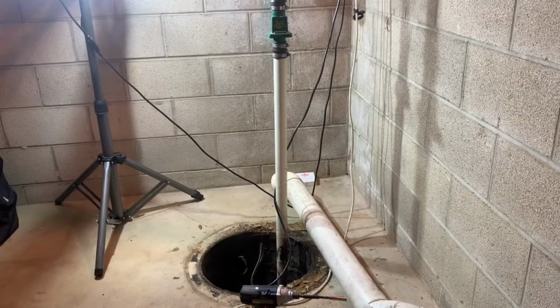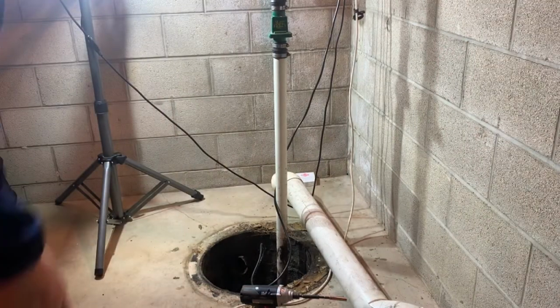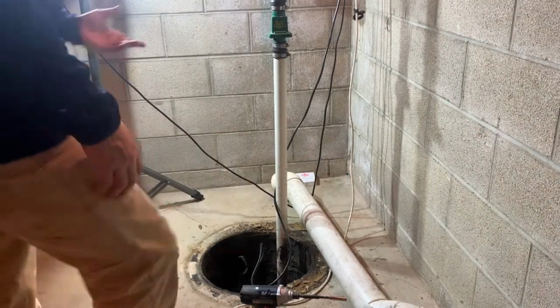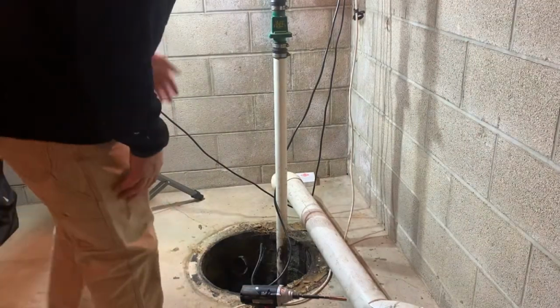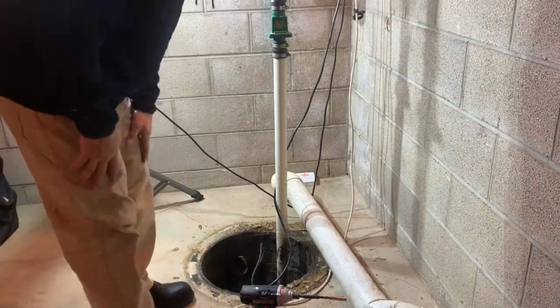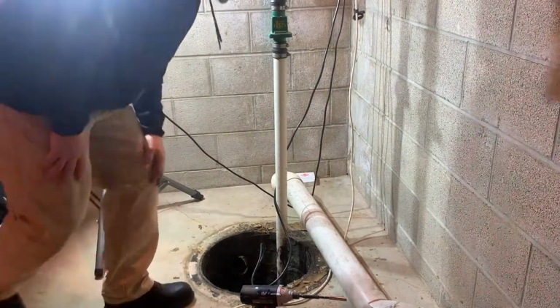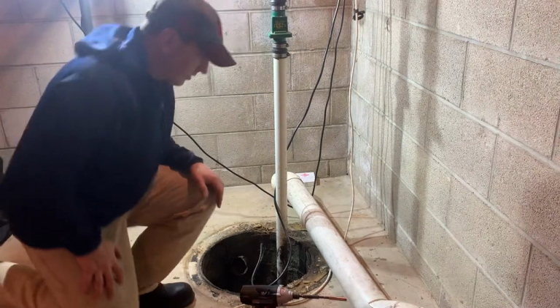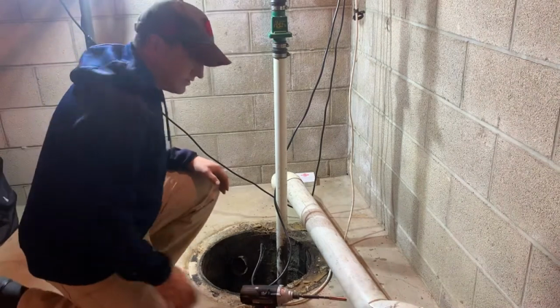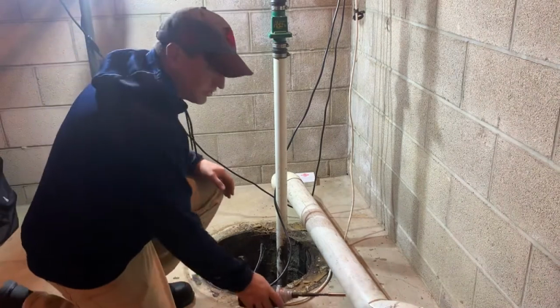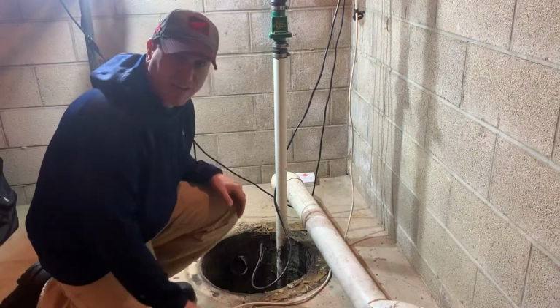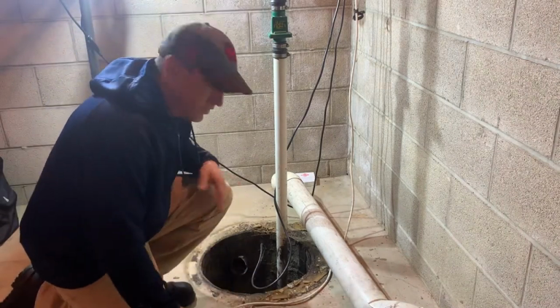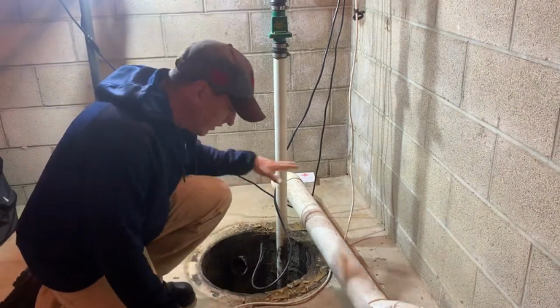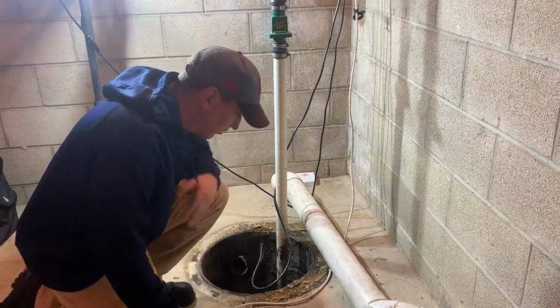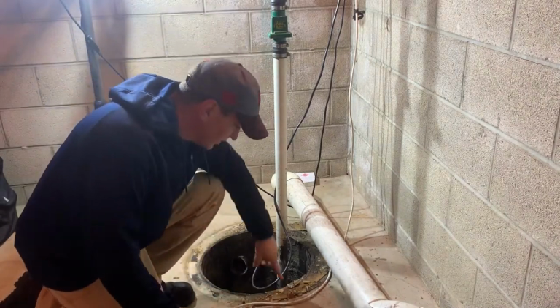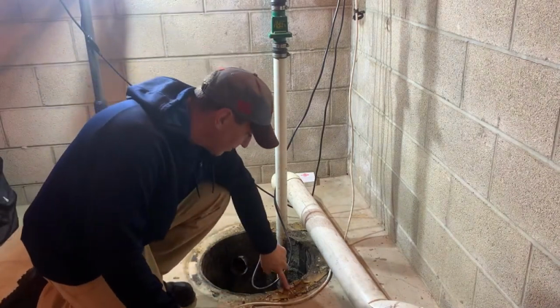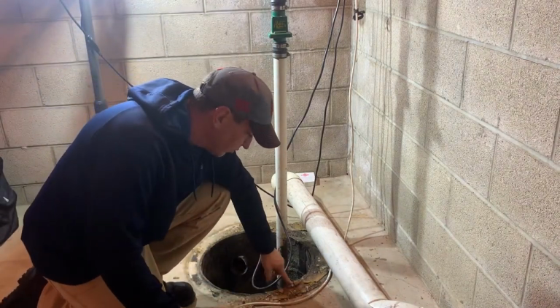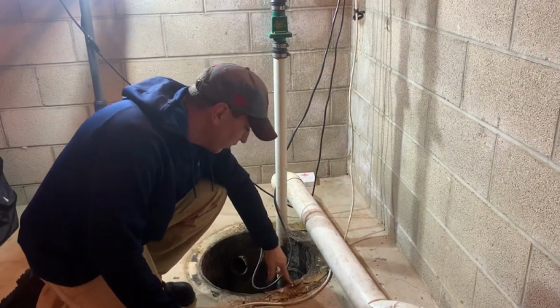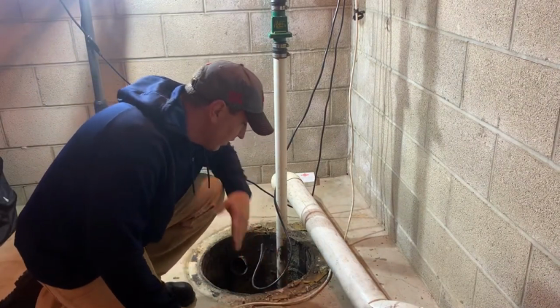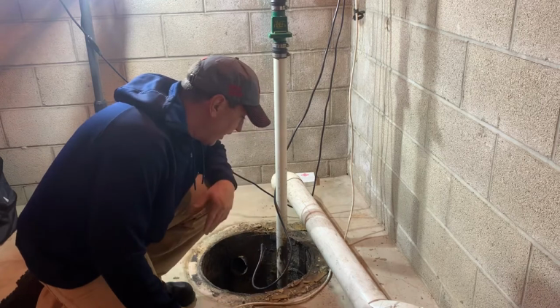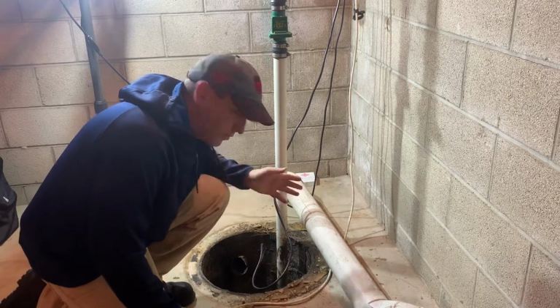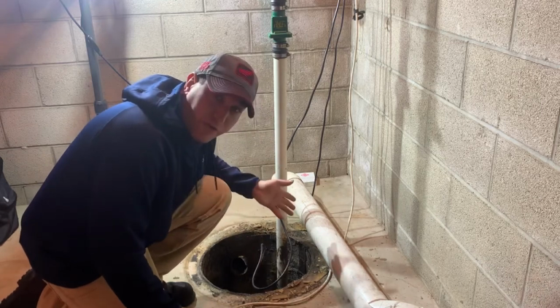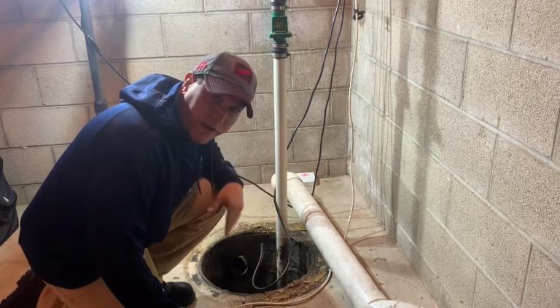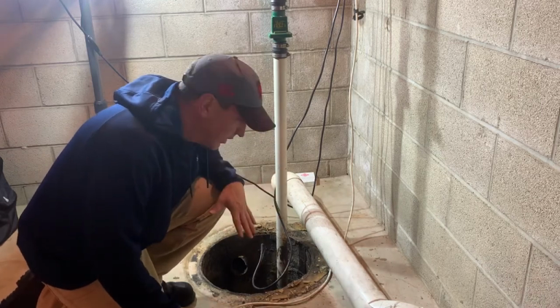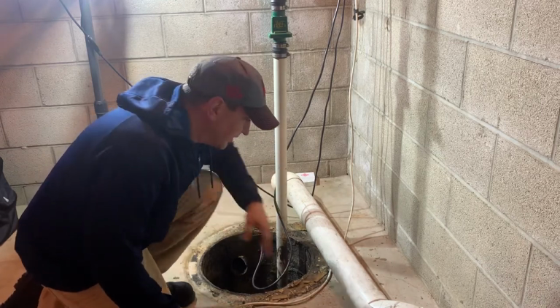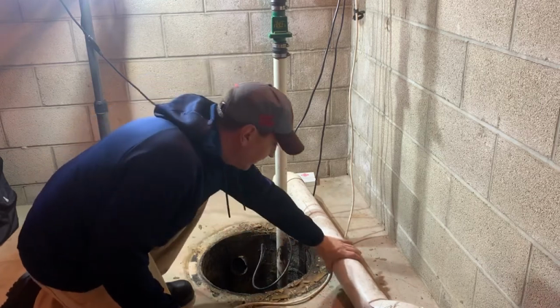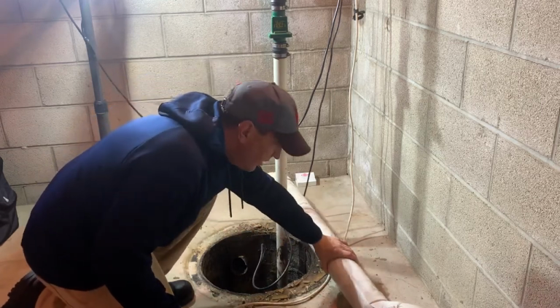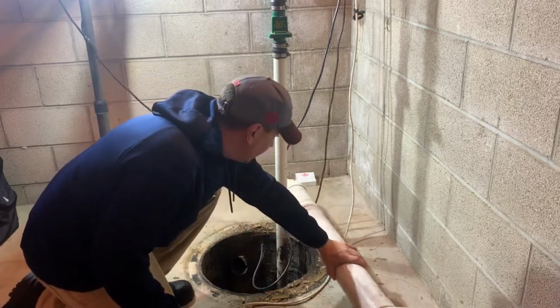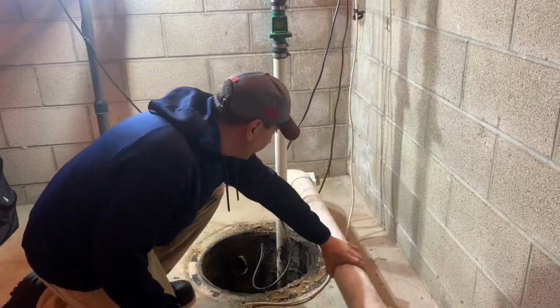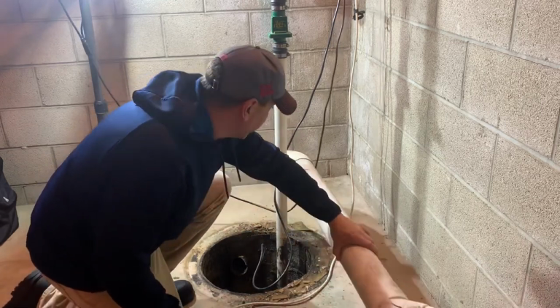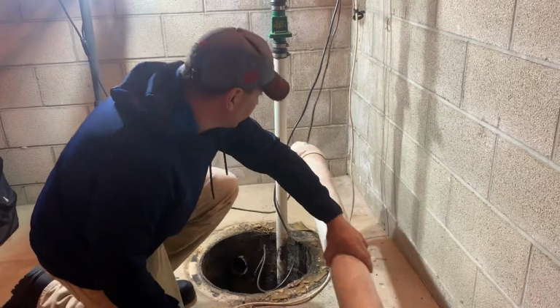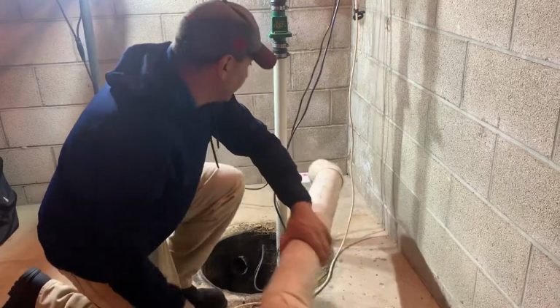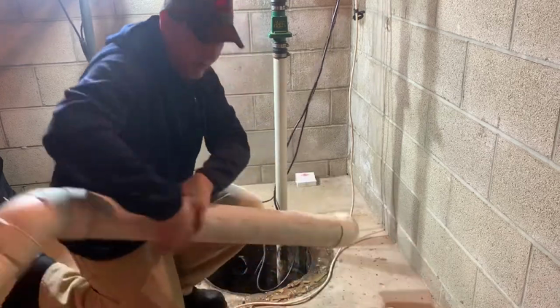Okay, the sump pump's hooked back up. Next I'm just going to clean up. You've got to clean up this whole area and scrape all this old glue. We're going to put that new dome on here and we just want it to be nice and clean, so that's really what this part's going to be — just me cleaning it out.